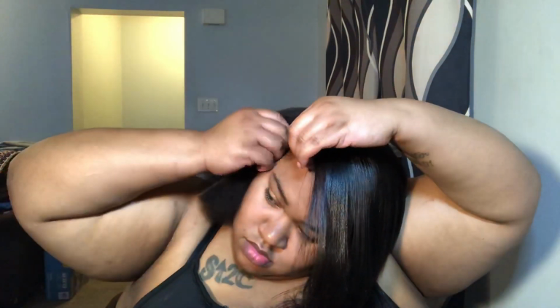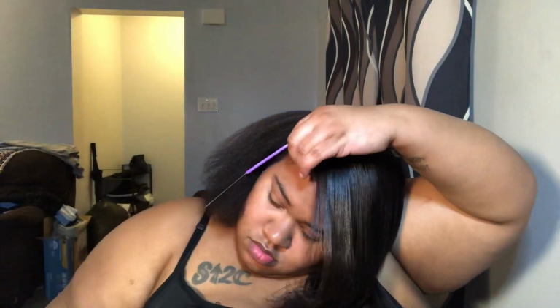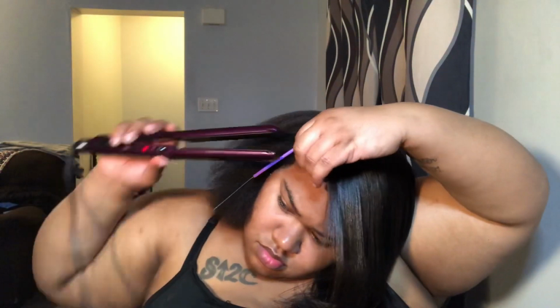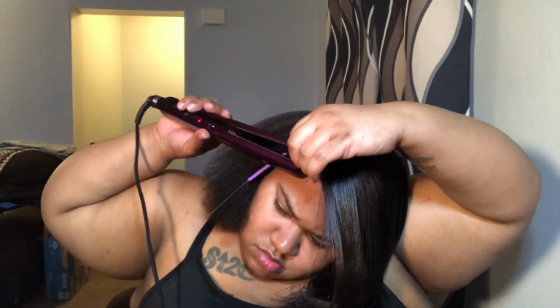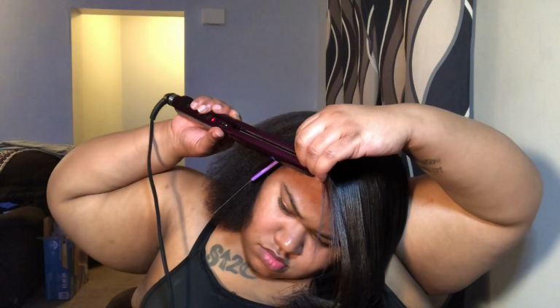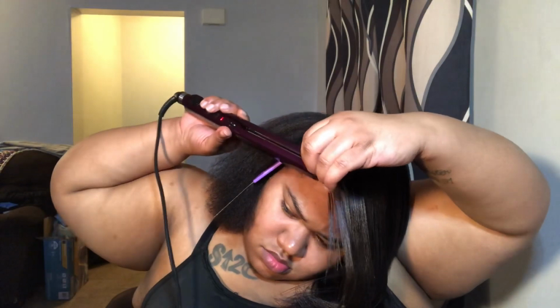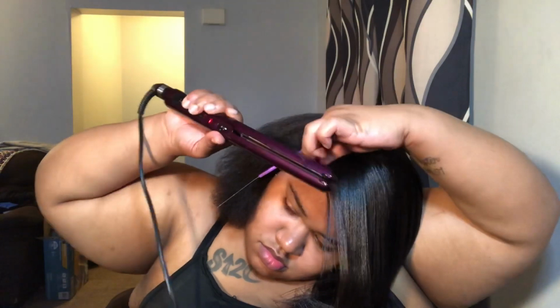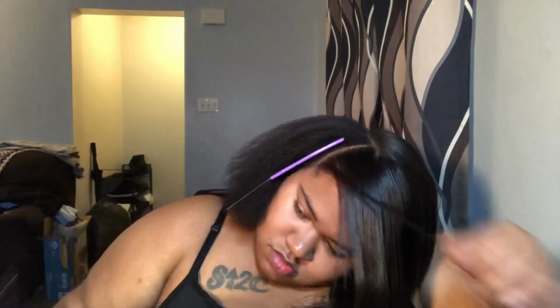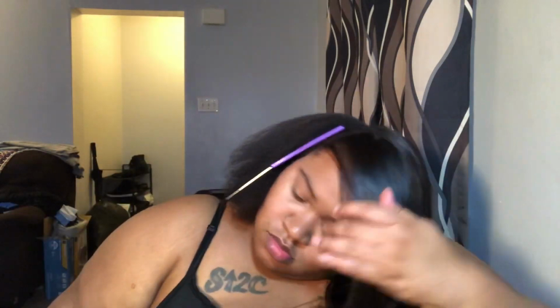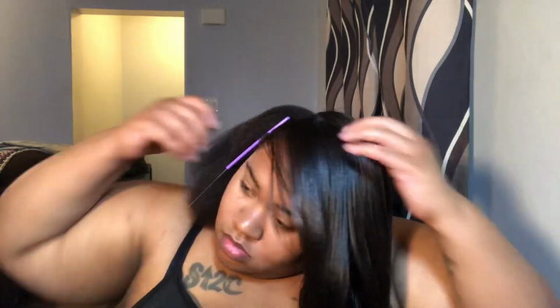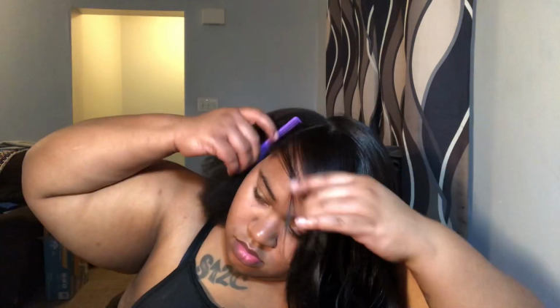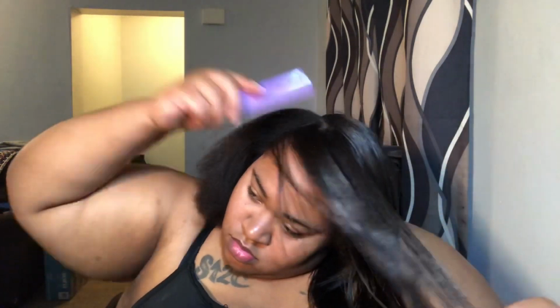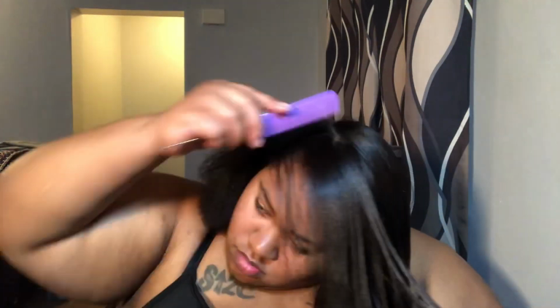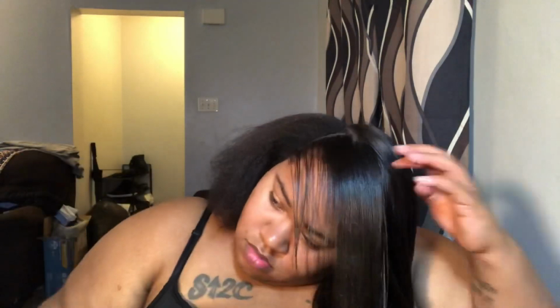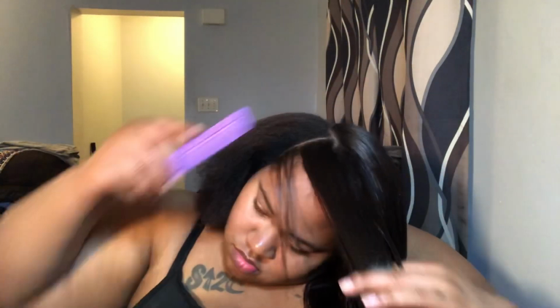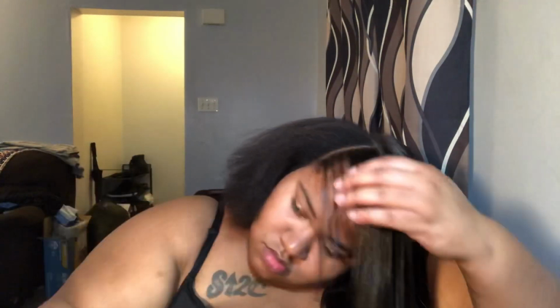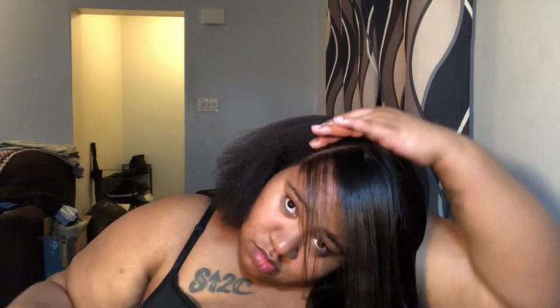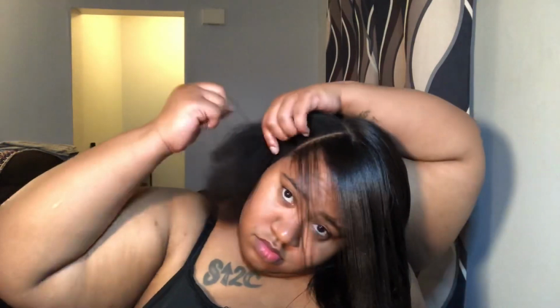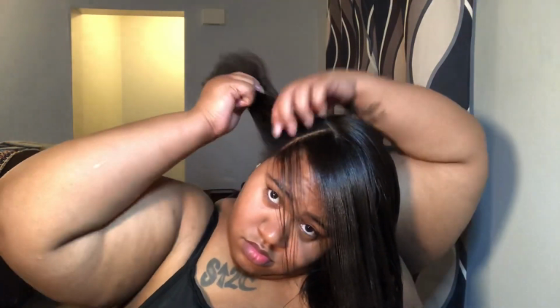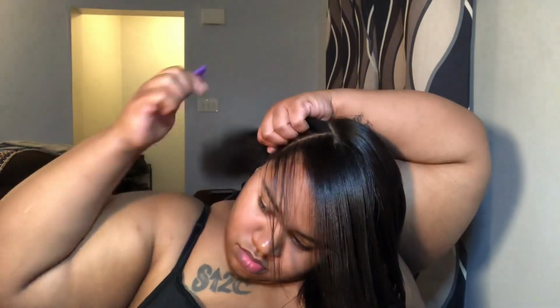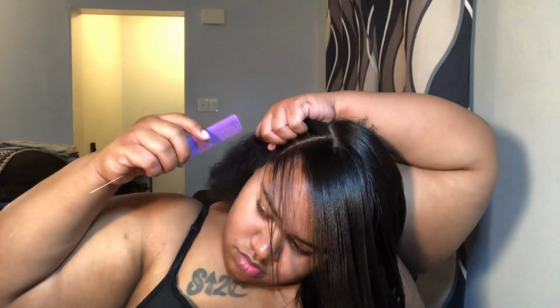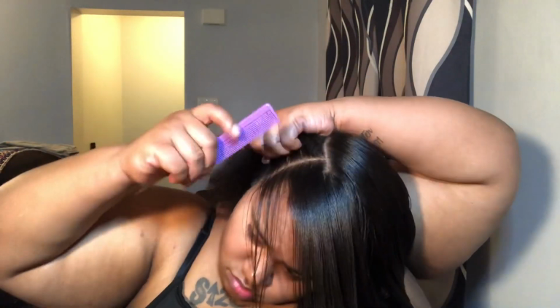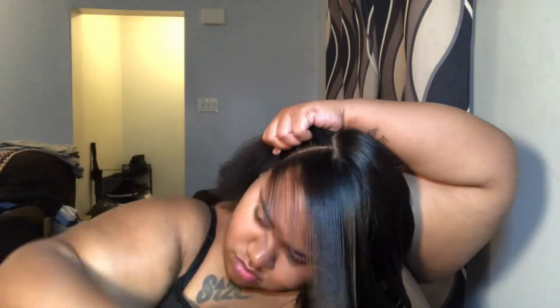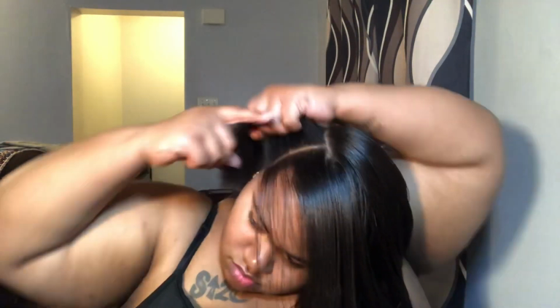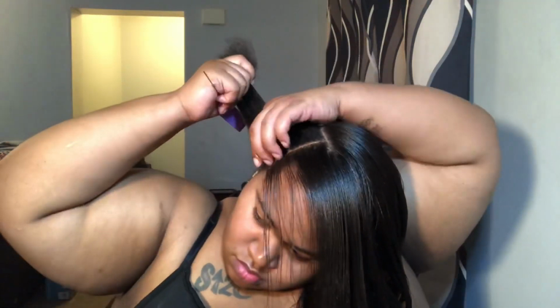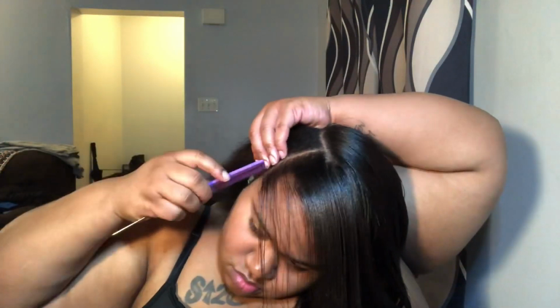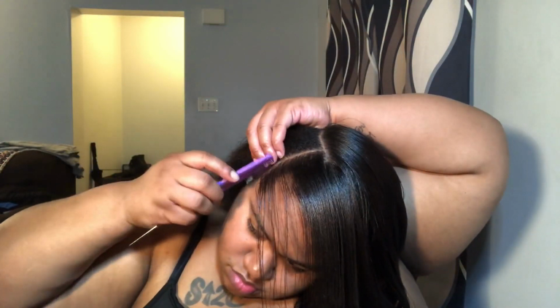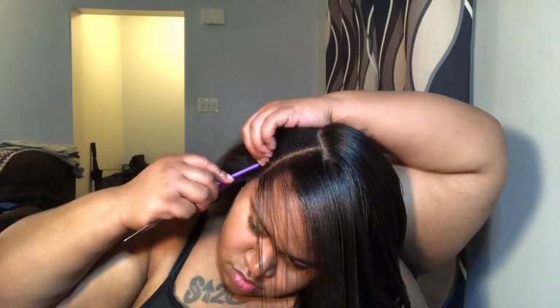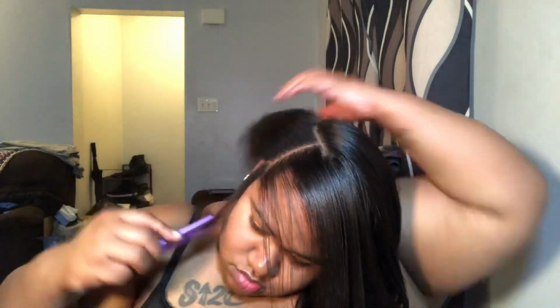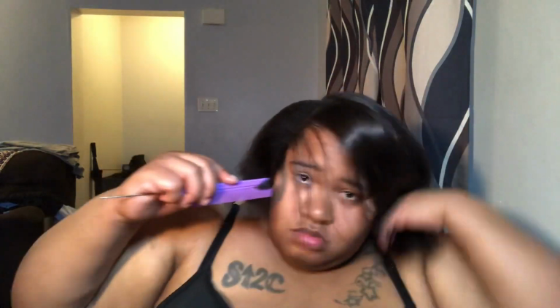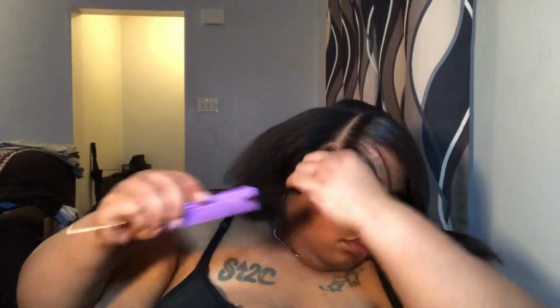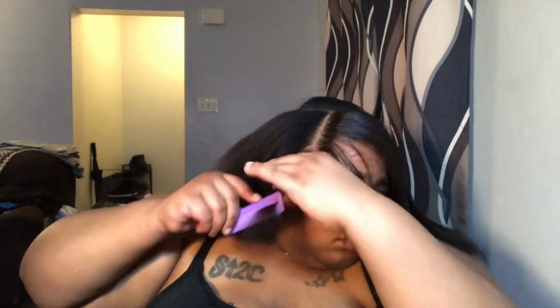Last year before I applied the flat iron I also did a protein treatment and I thought it had way too much oil in it, but that could have been a possibility being that I have high porosity hair. This year is the opposite — it has the shine but not the greasy feel to it.